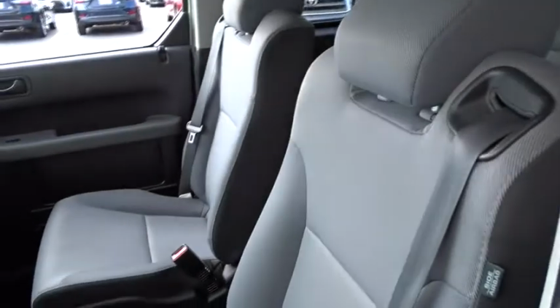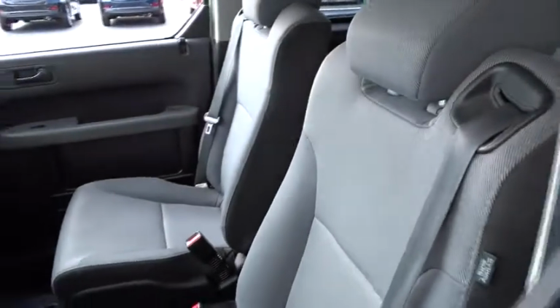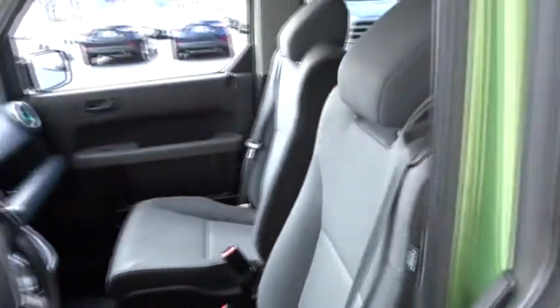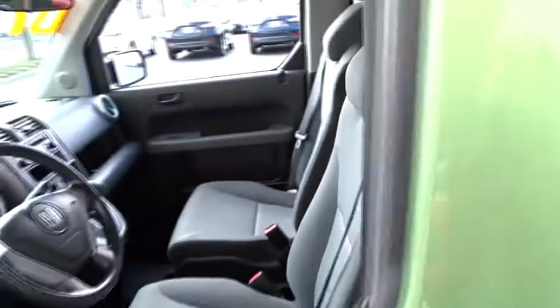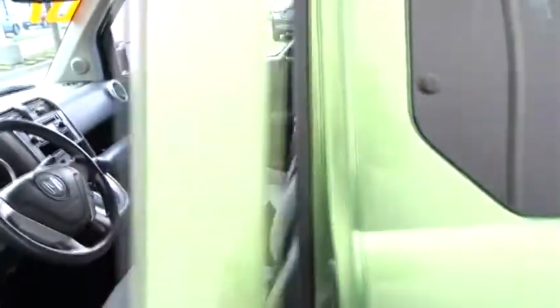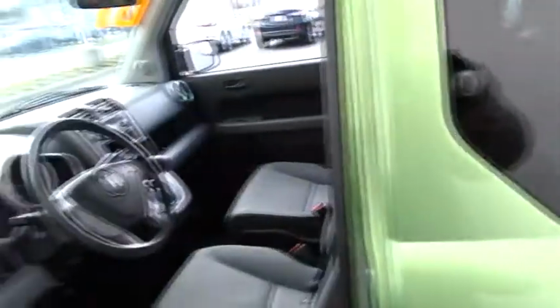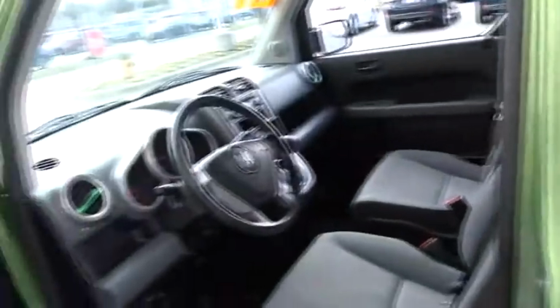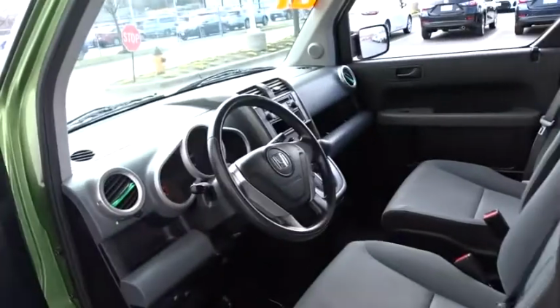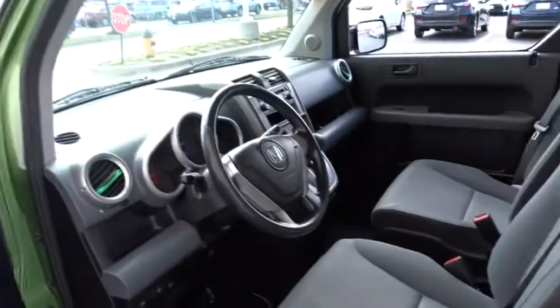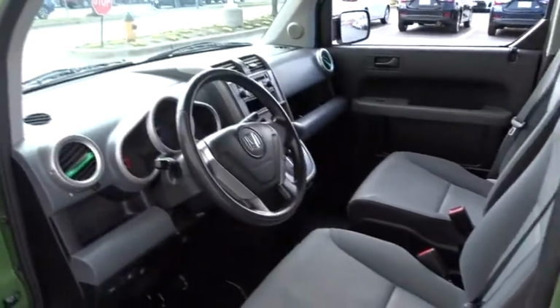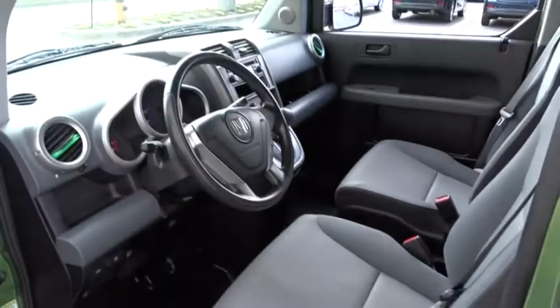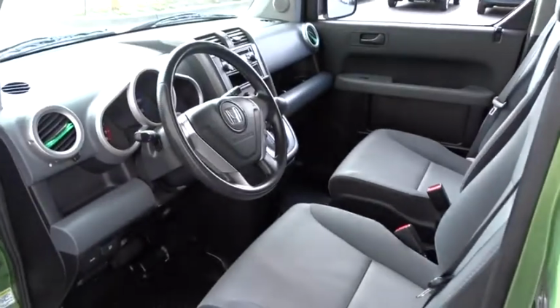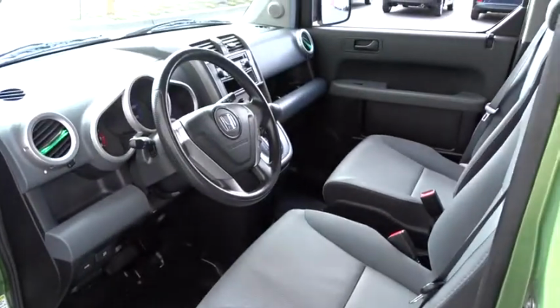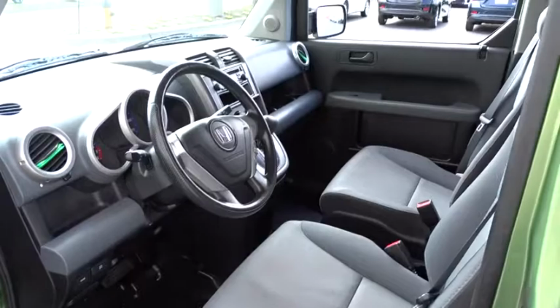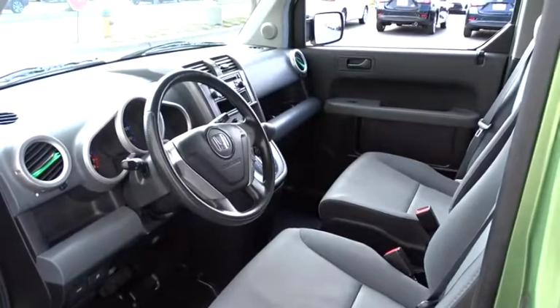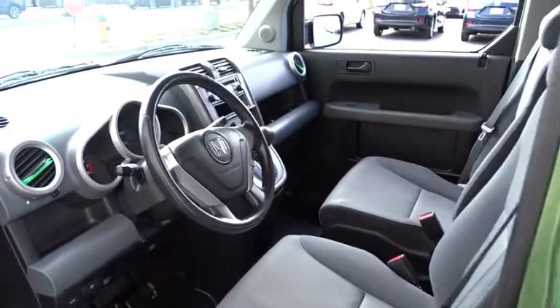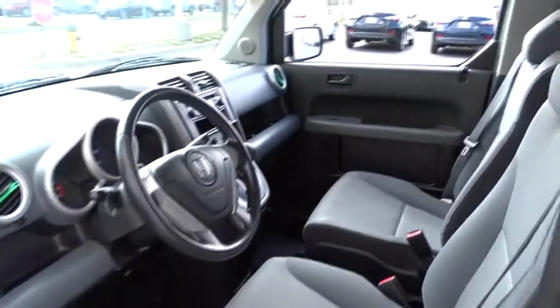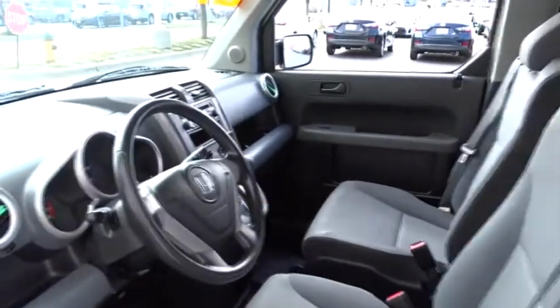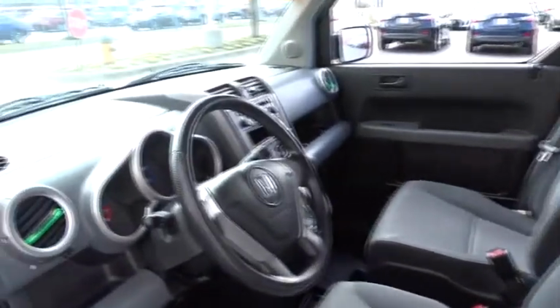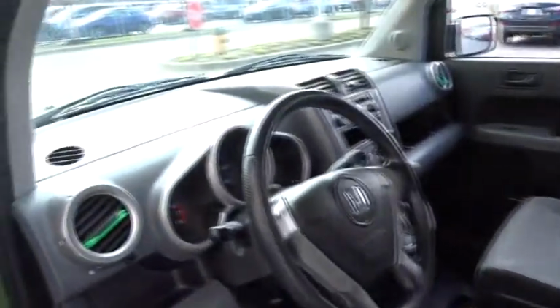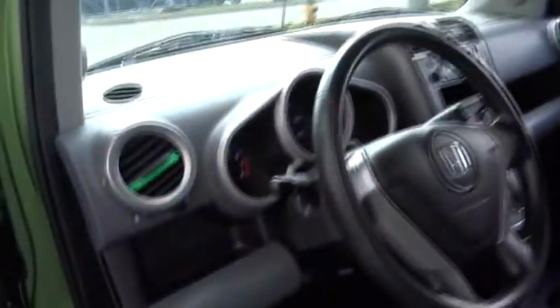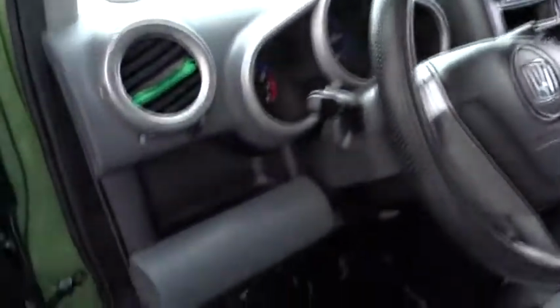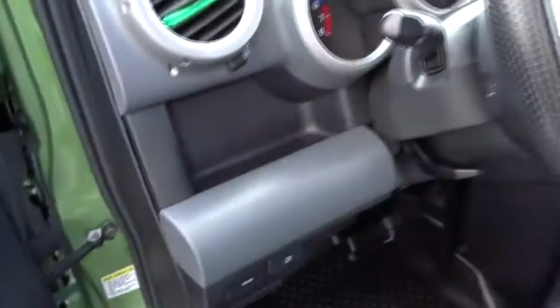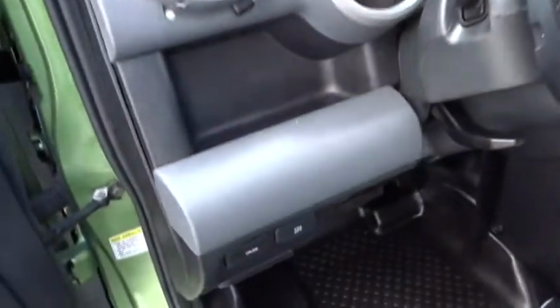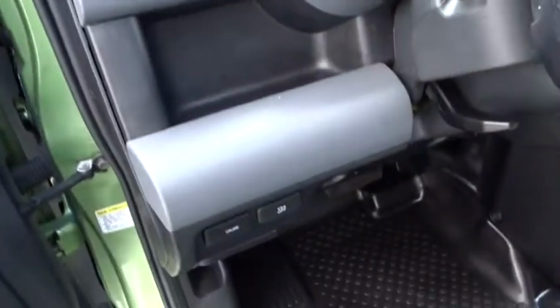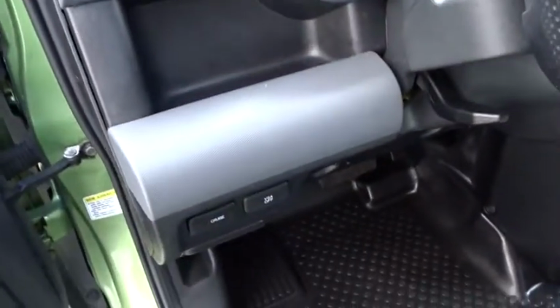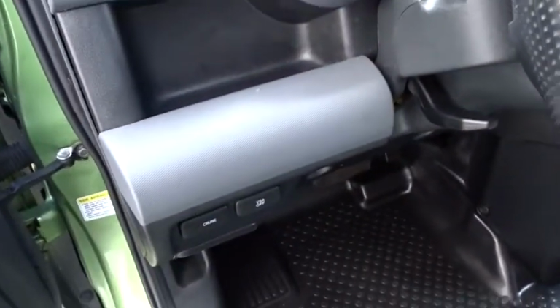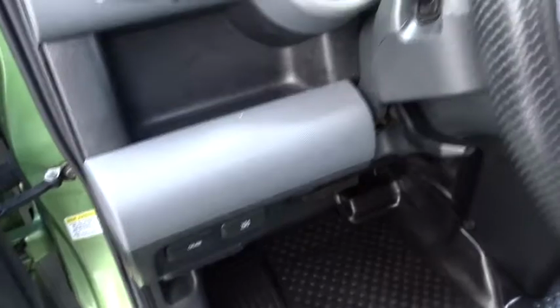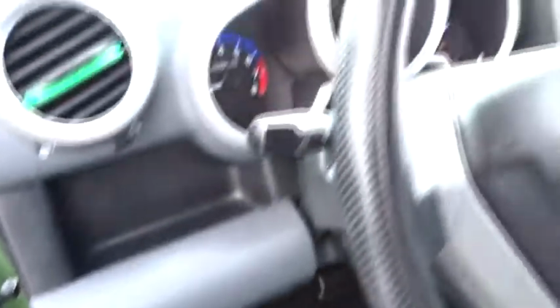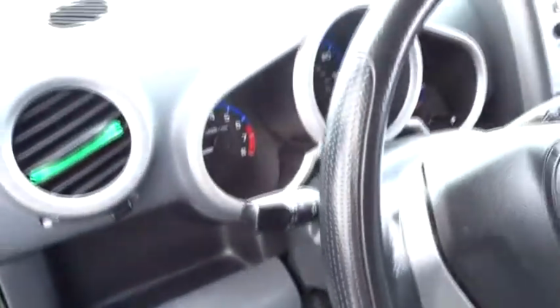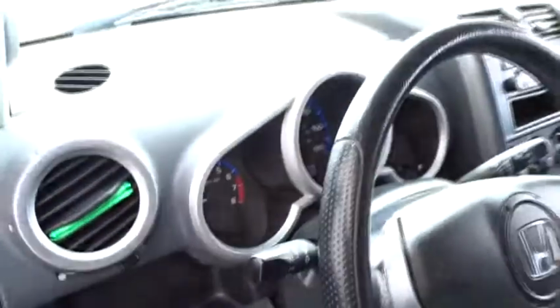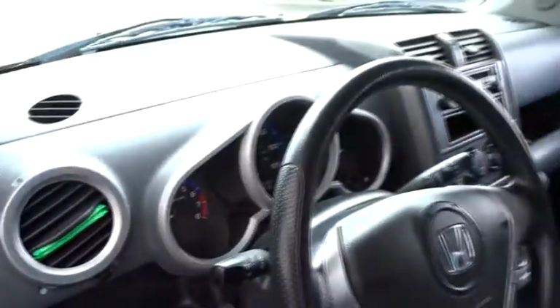Here are some of this vehicle's great options: keyless entry, stability control, anti-lock braking system, traction control, adjustable steering wheel, power steering, four-wheel disc brakes, cruise control.